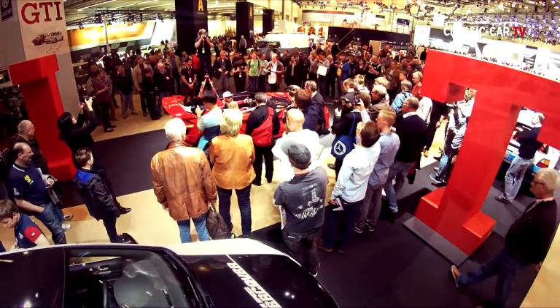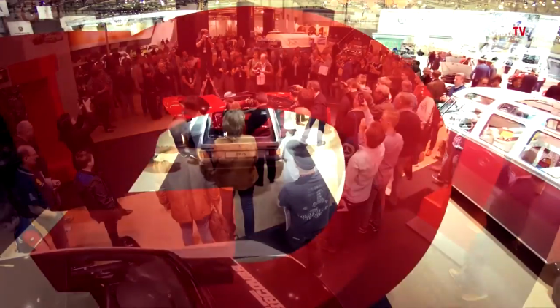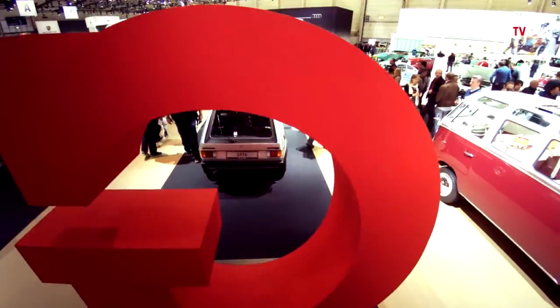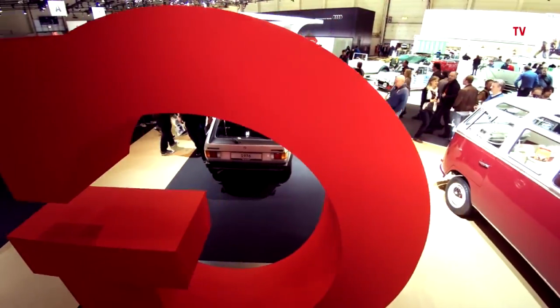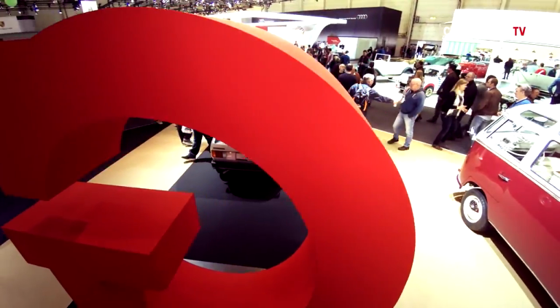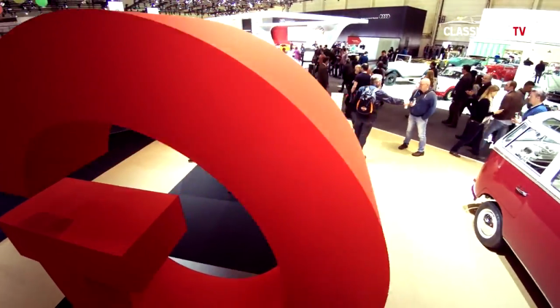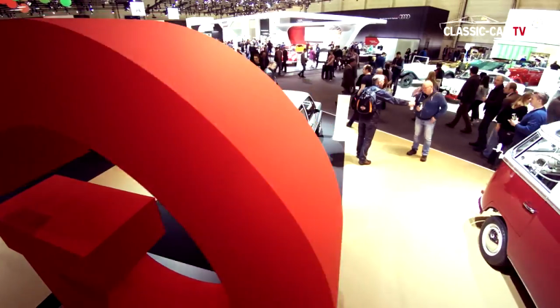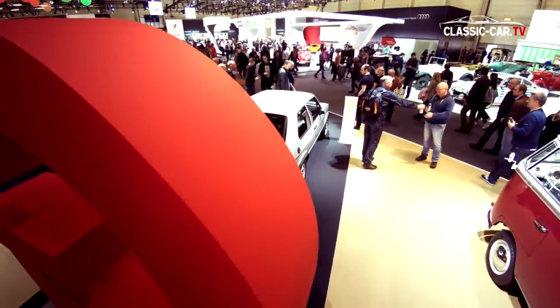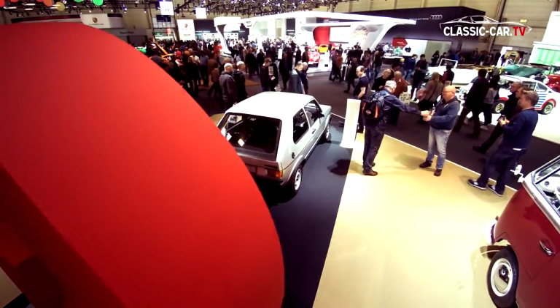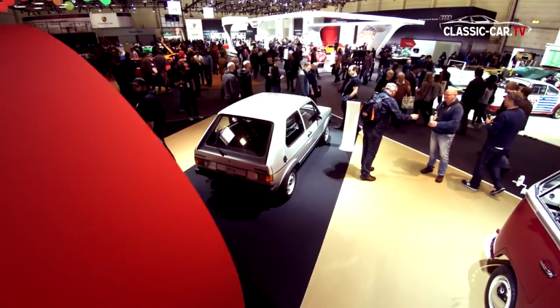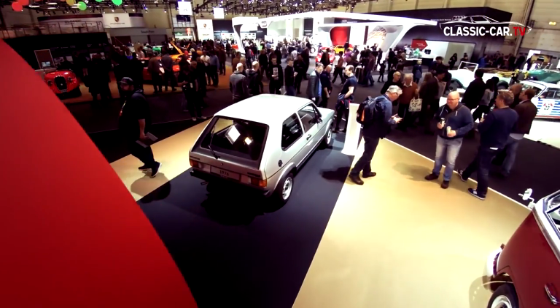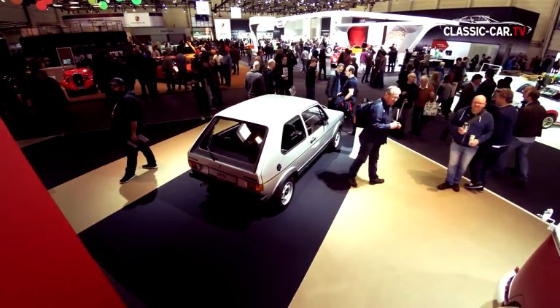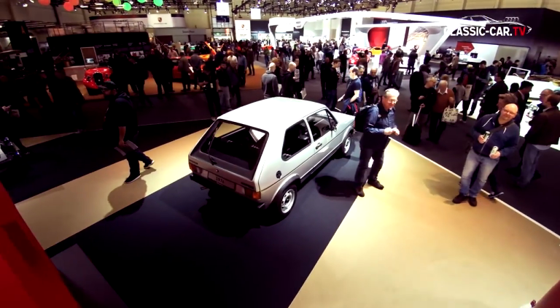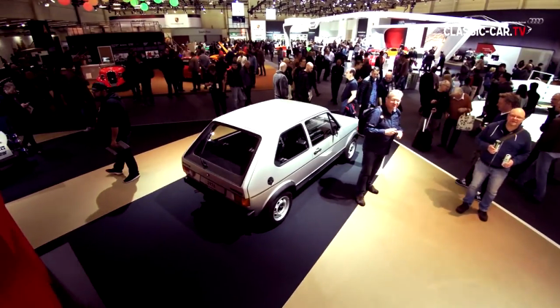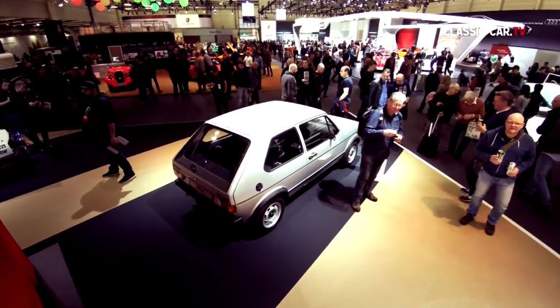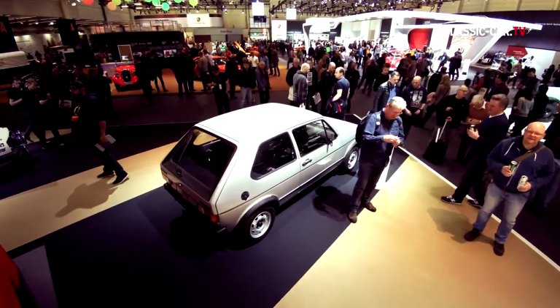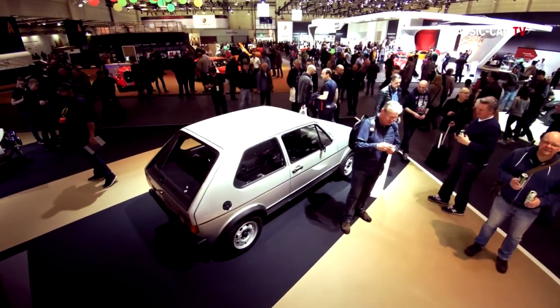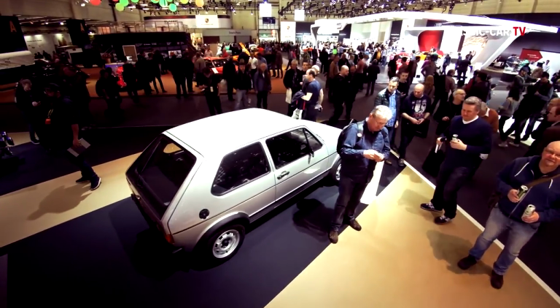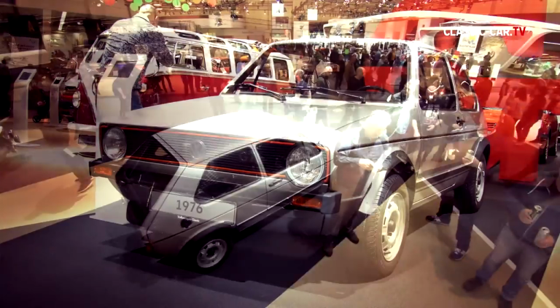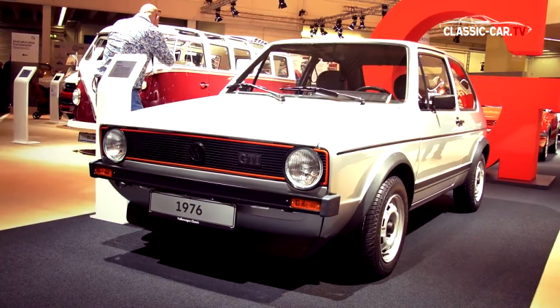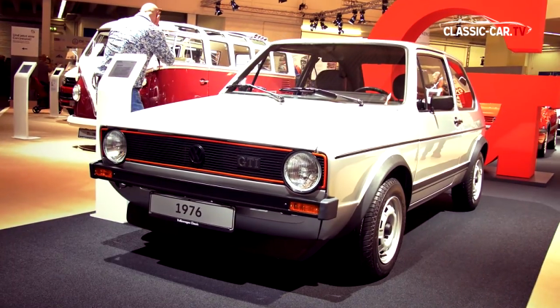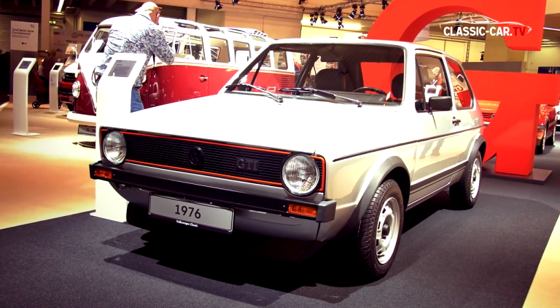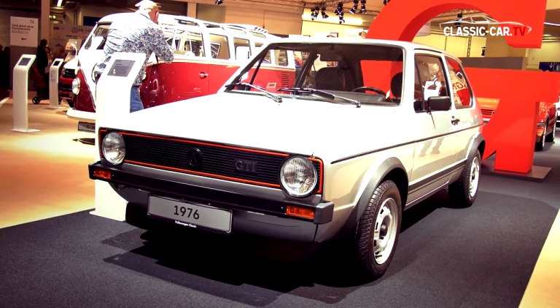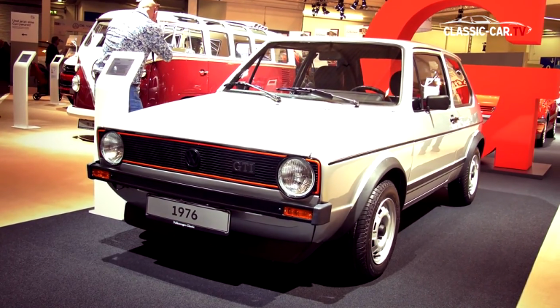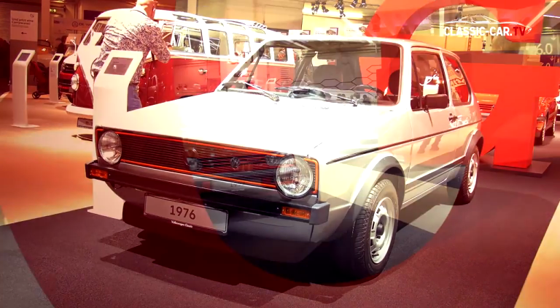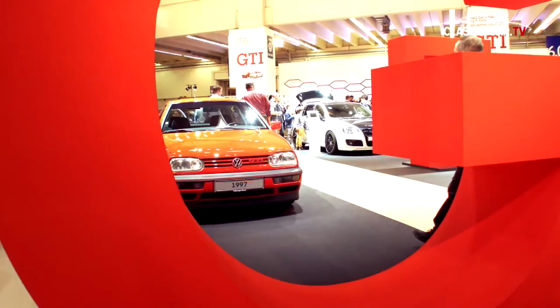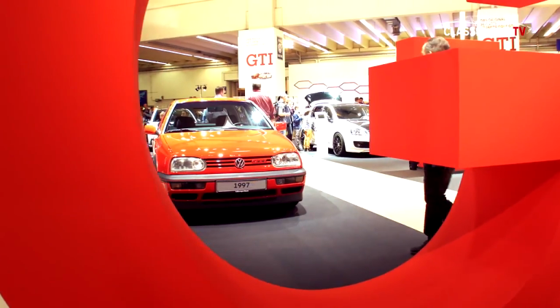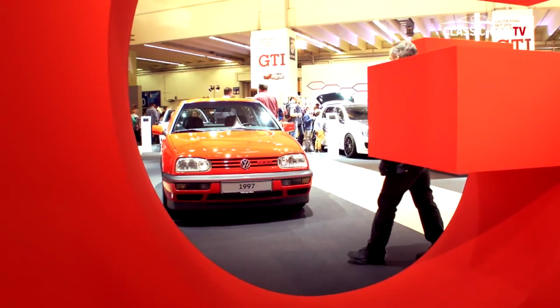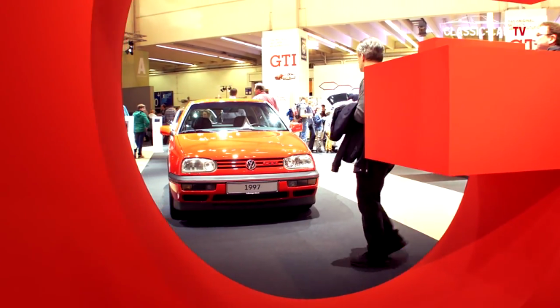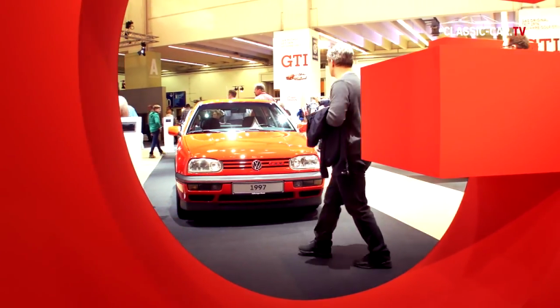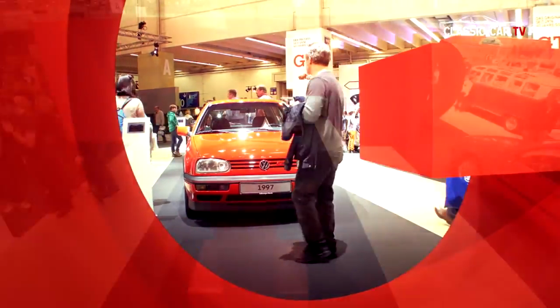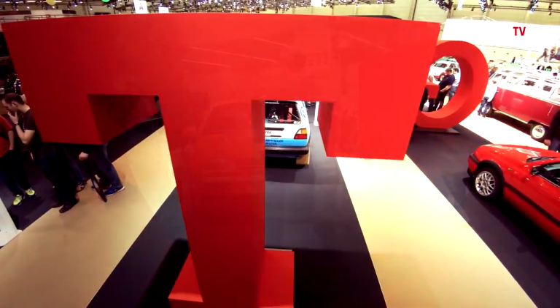As part of the anniversary, Volkswagen displayed different generations of the various Golf GTI models, among them a Golf GTI Mark 1 through to the Mark 3 and a racing version.